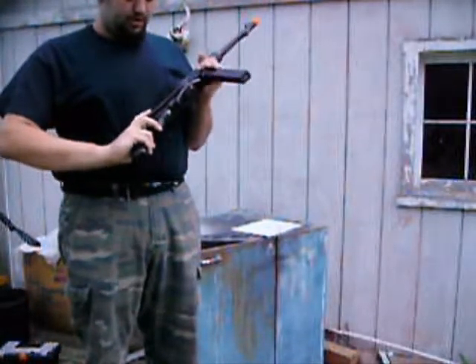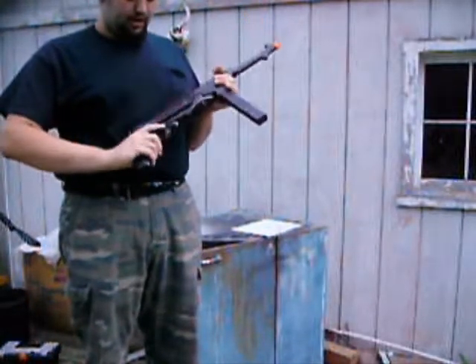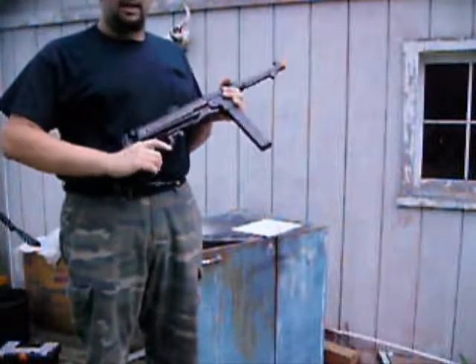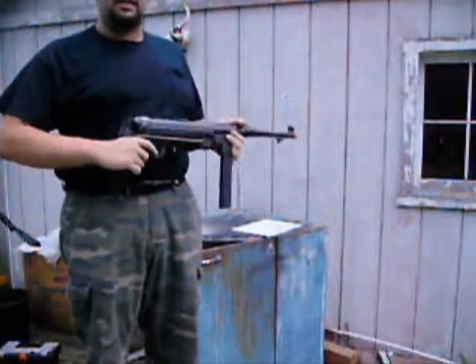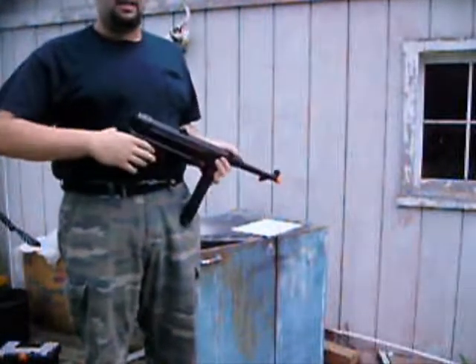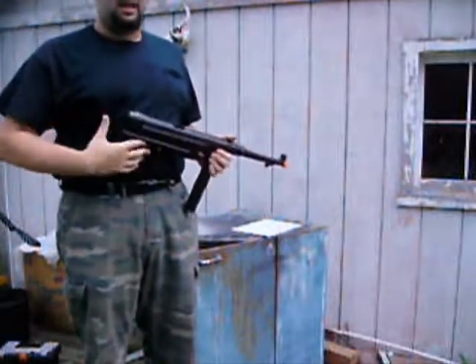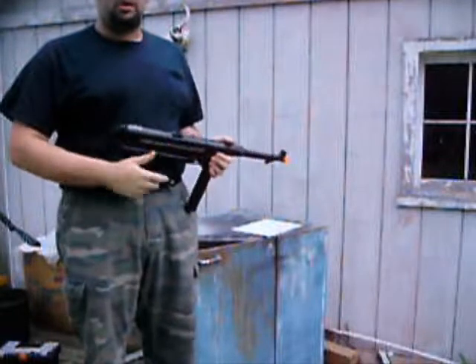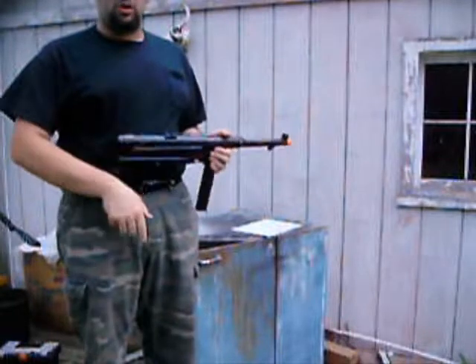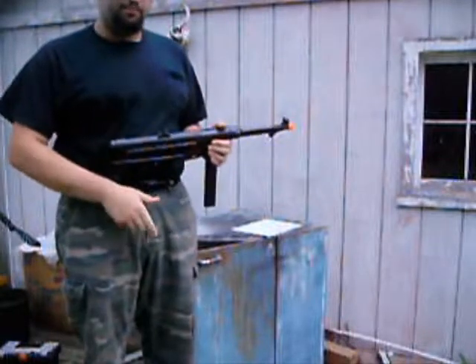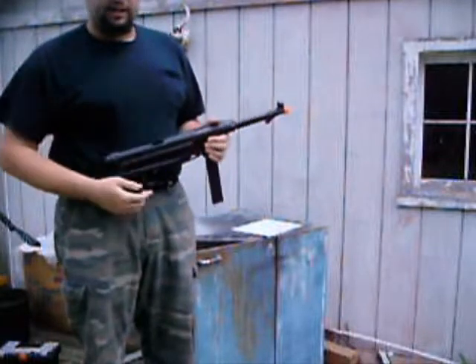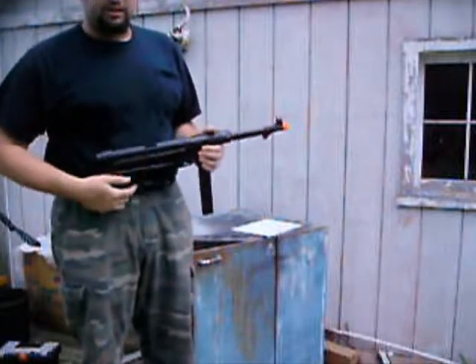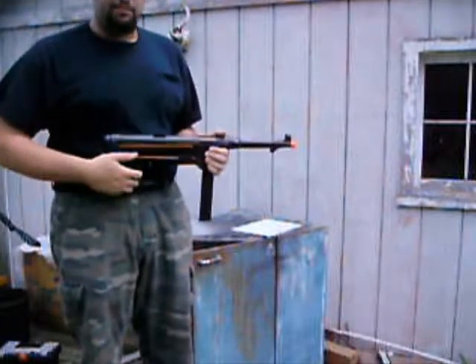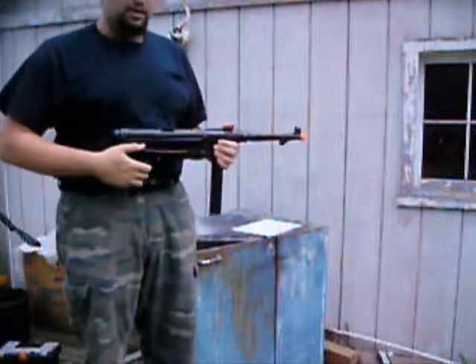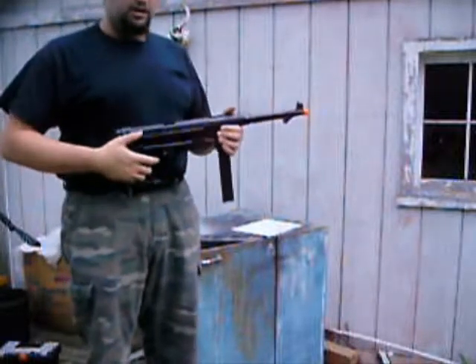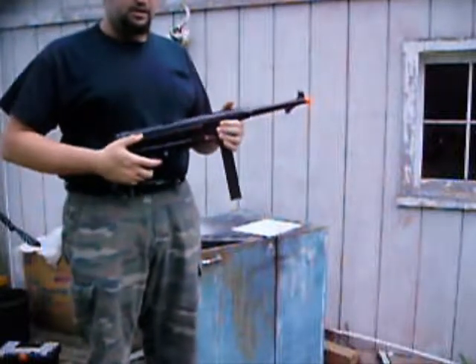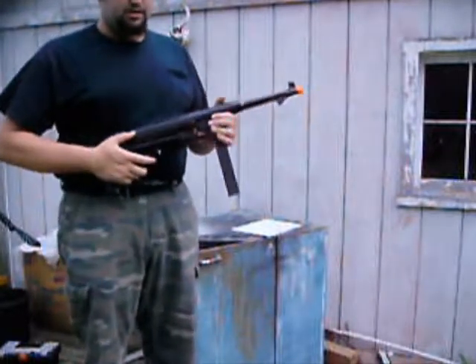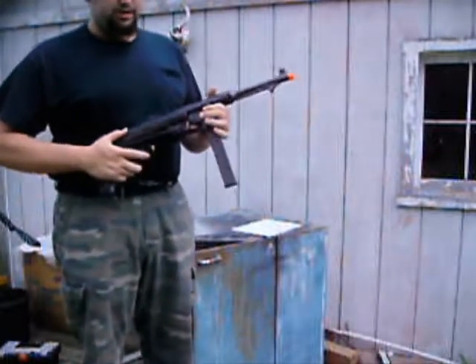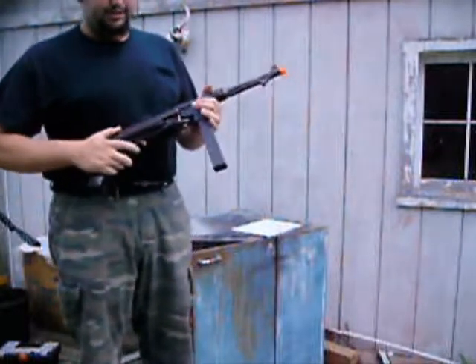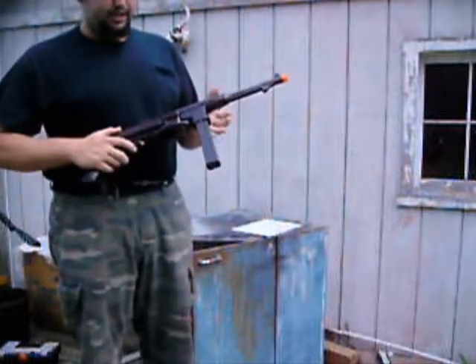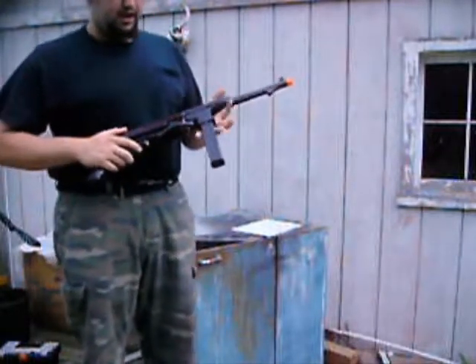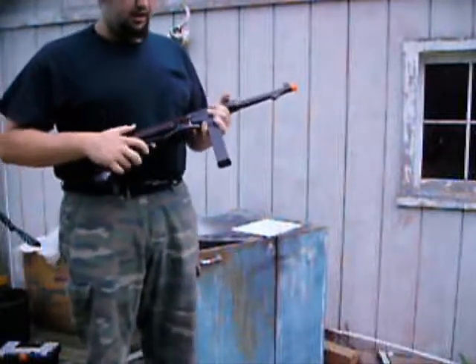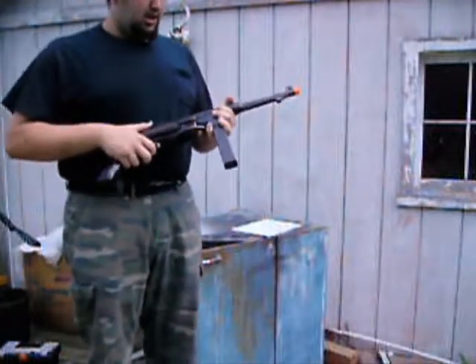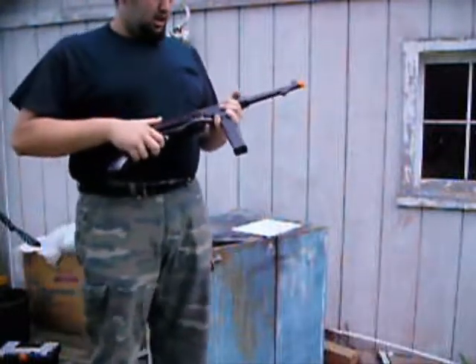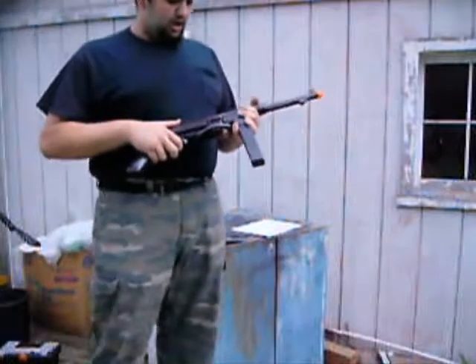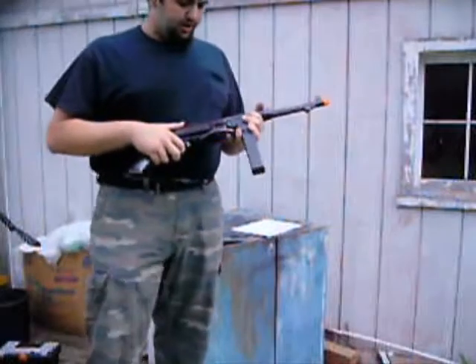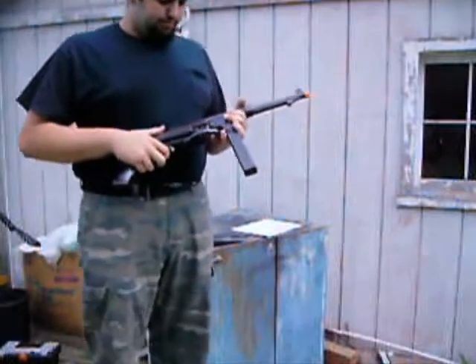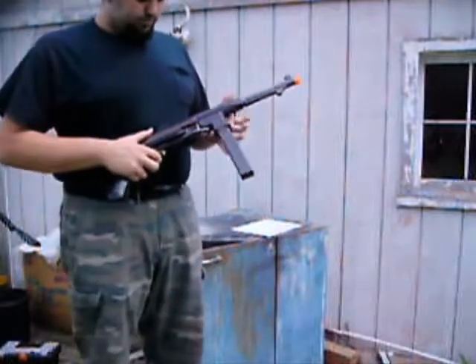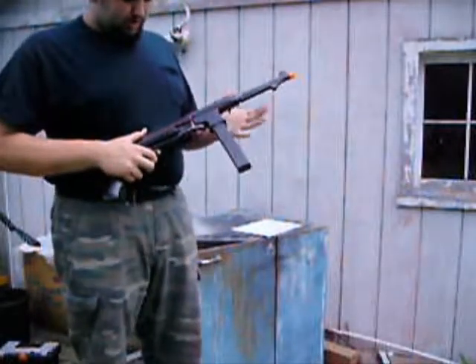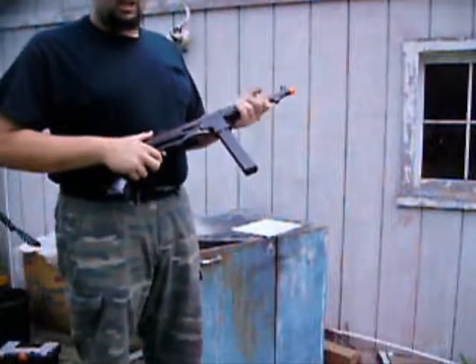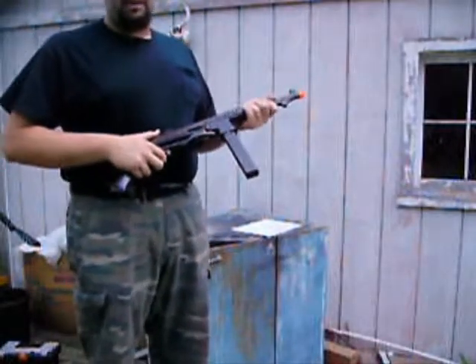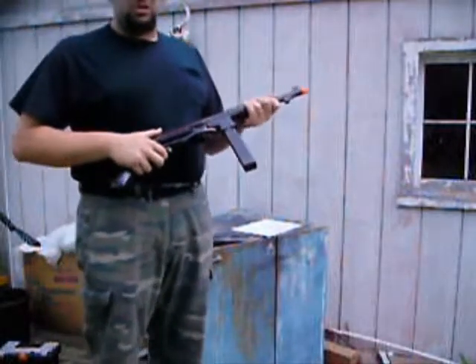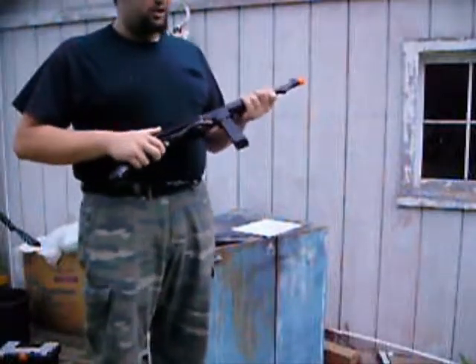I got this at the site below — link in the description, check it out. I got this for about $200.